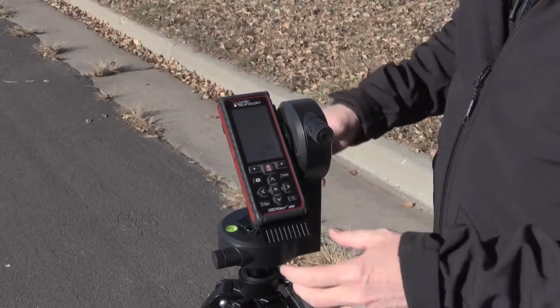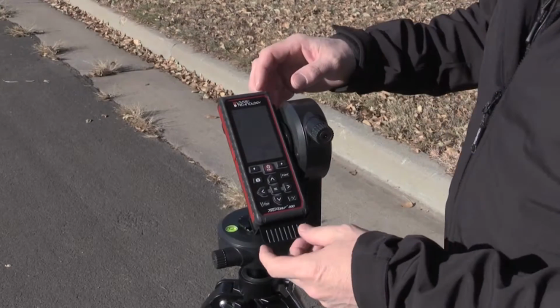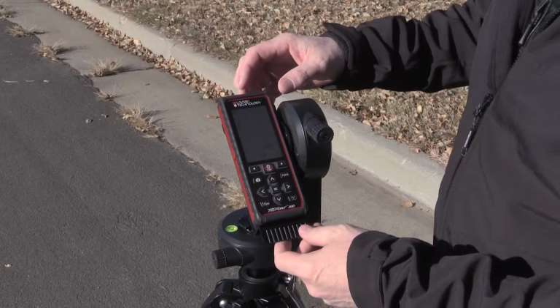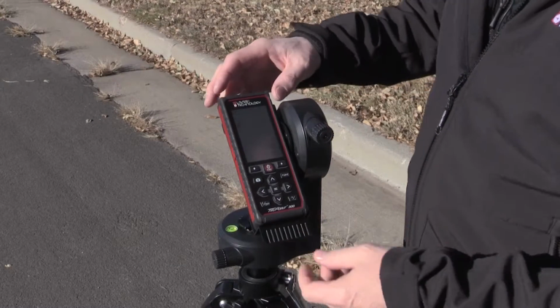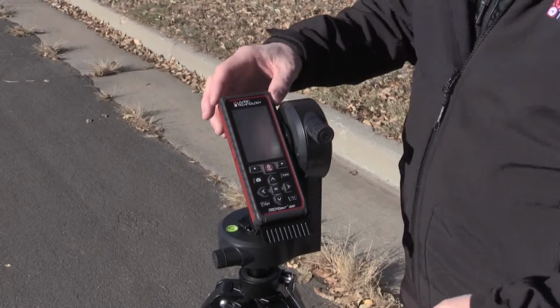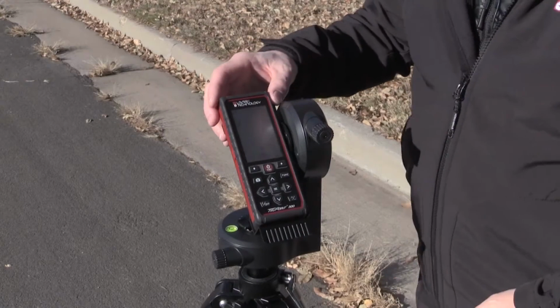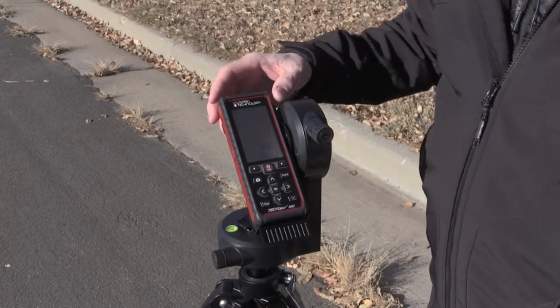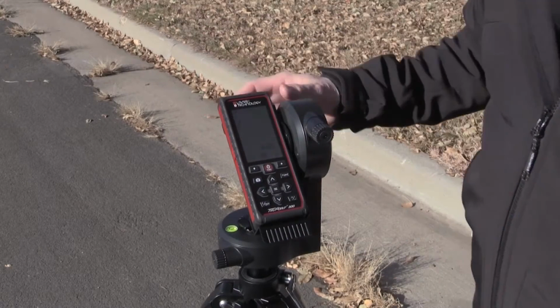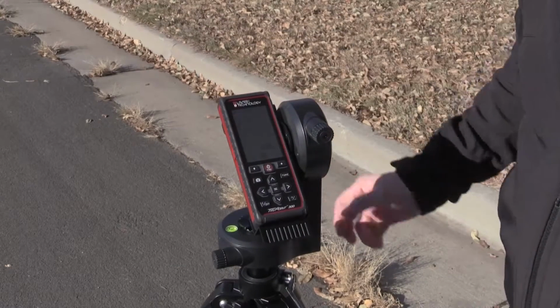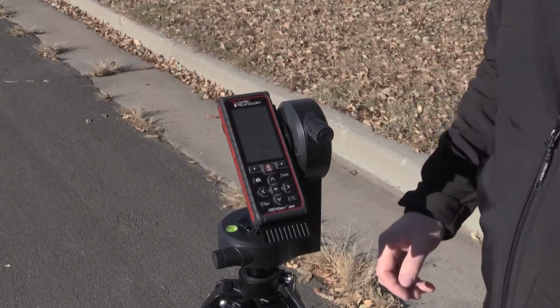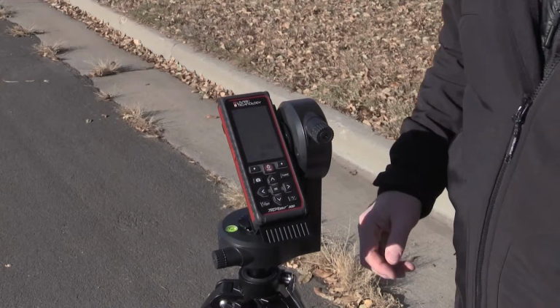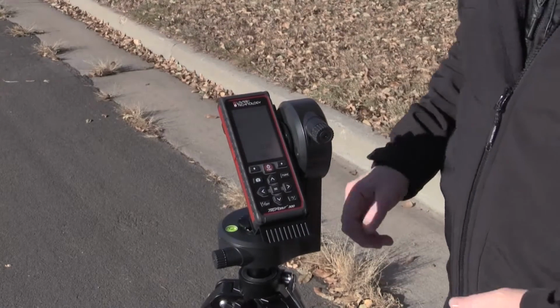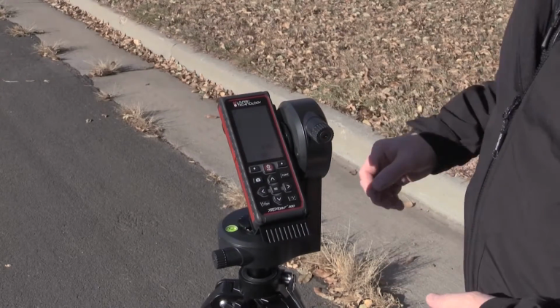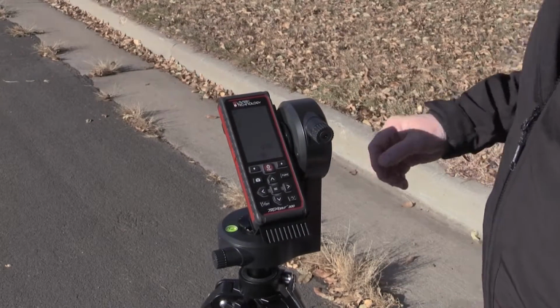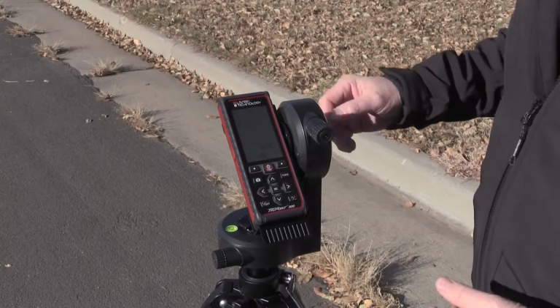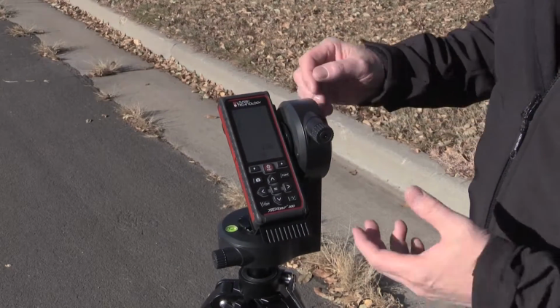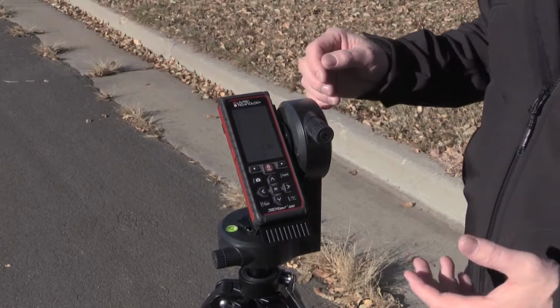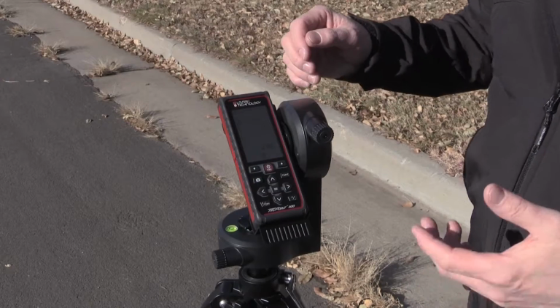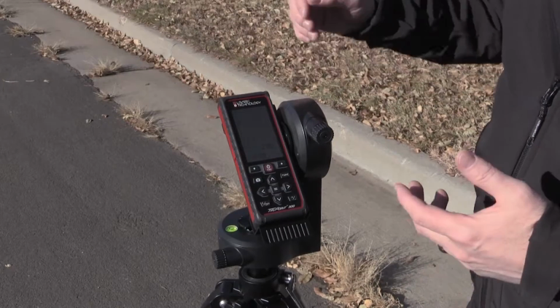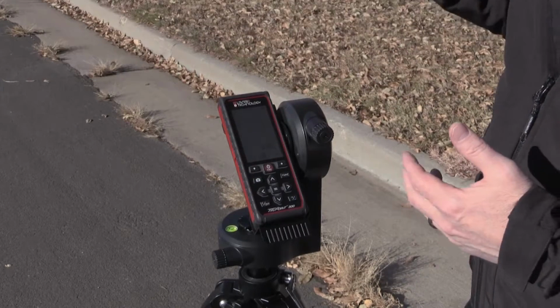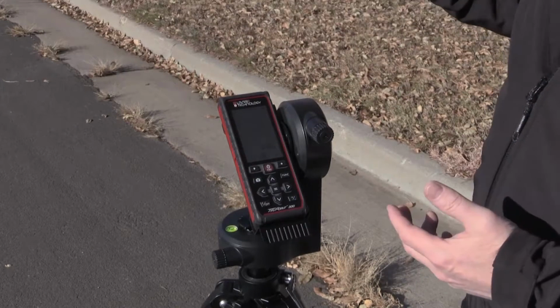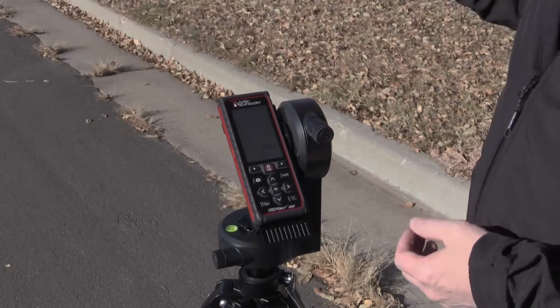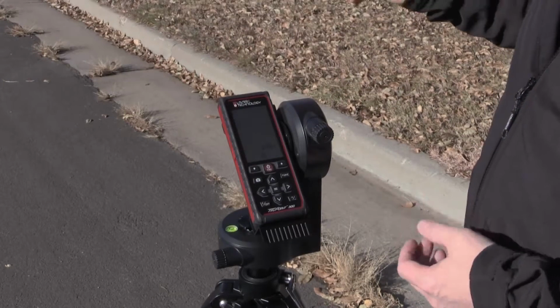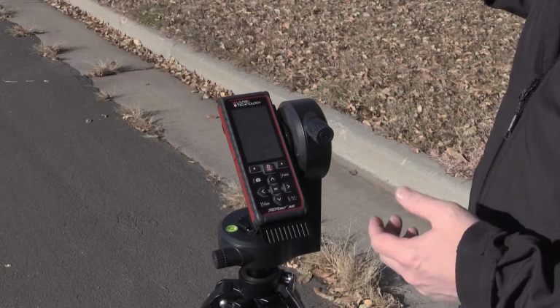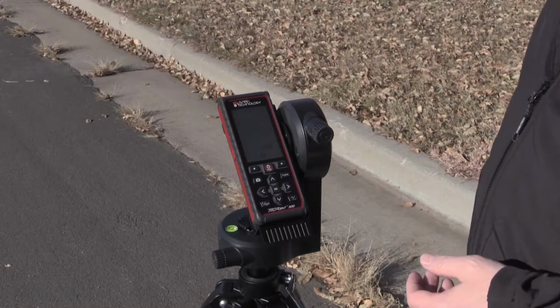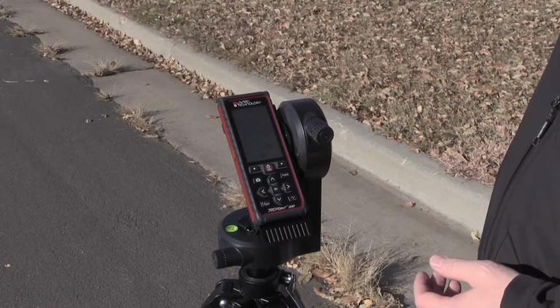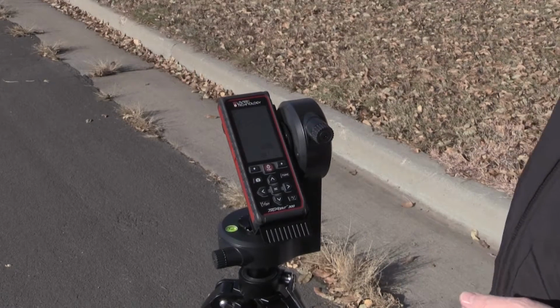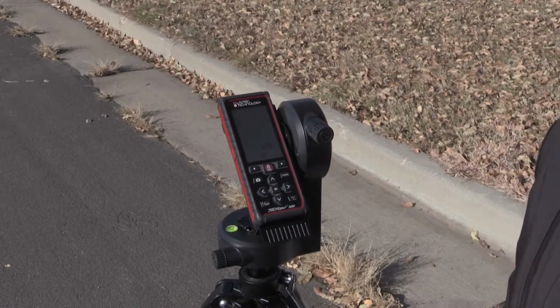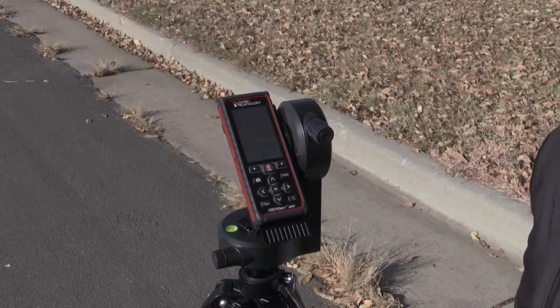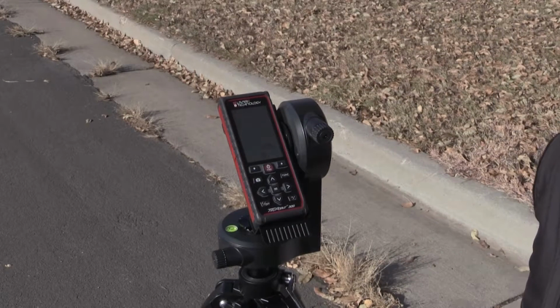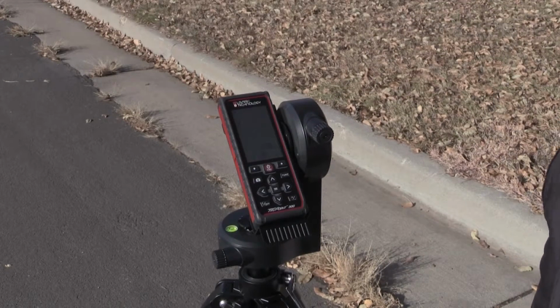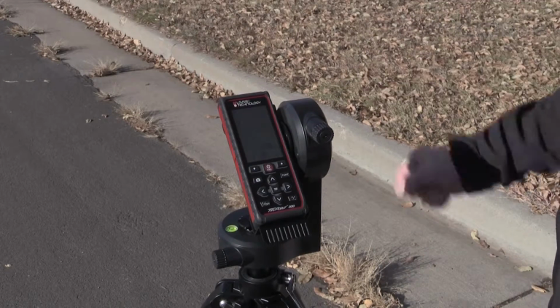The TruePoint 300 has a mode called height tracking mode. This is used to take height measurements or multiple height measurements along a utility pole like we have here.